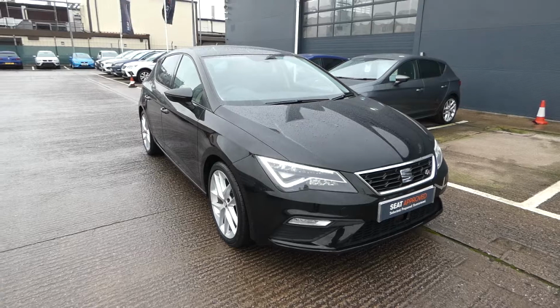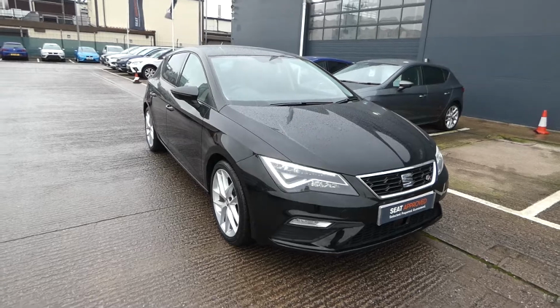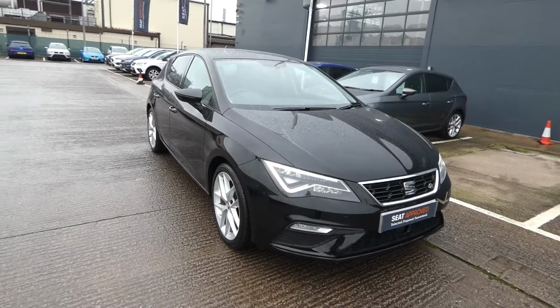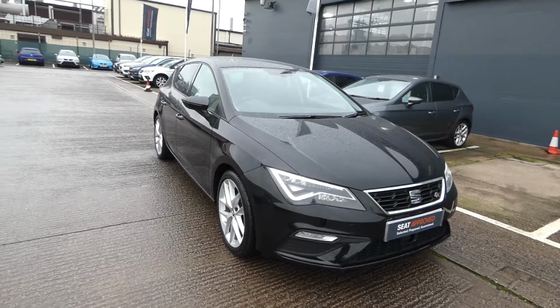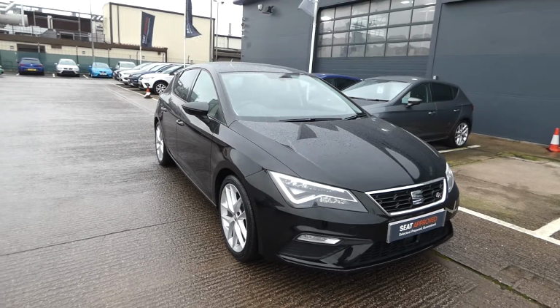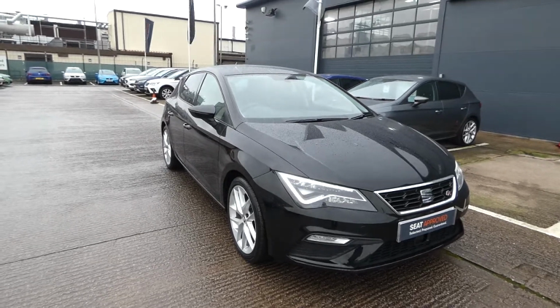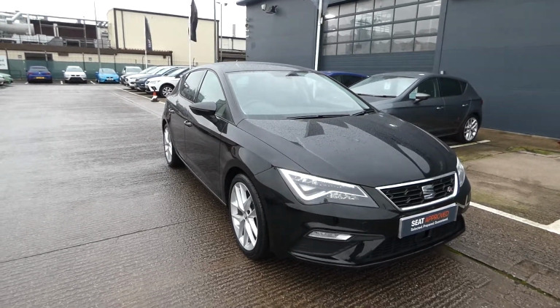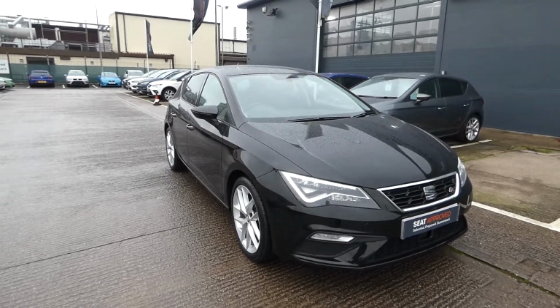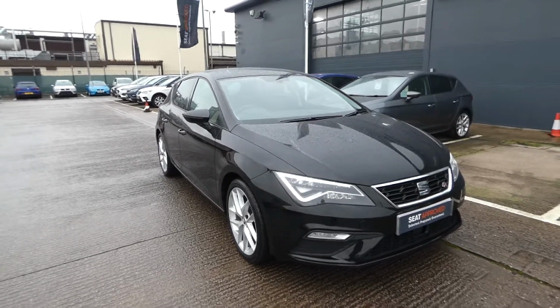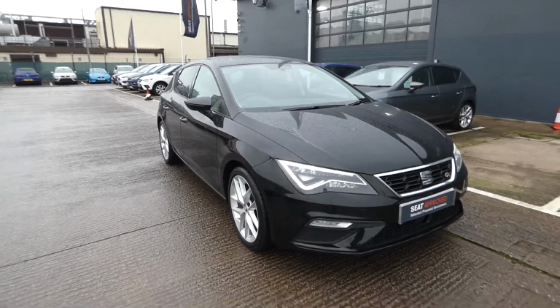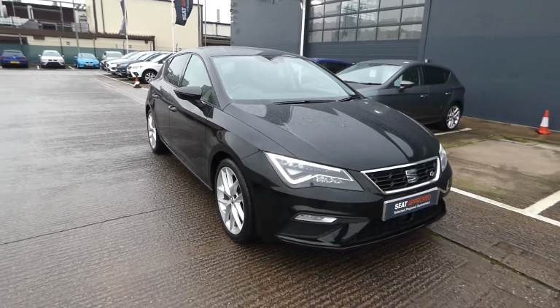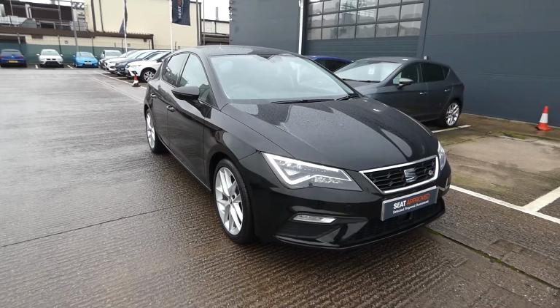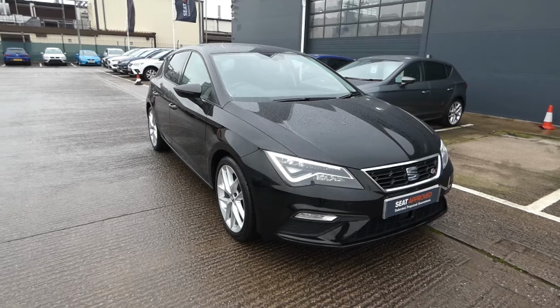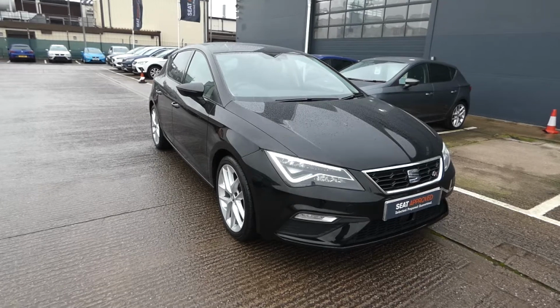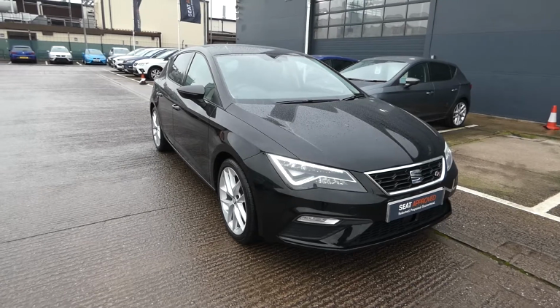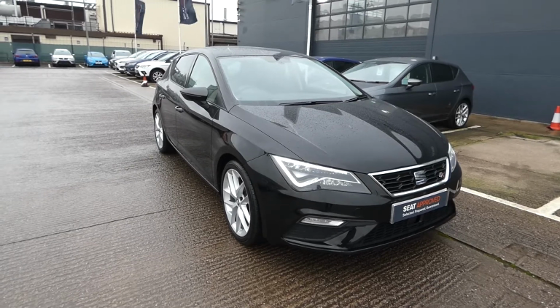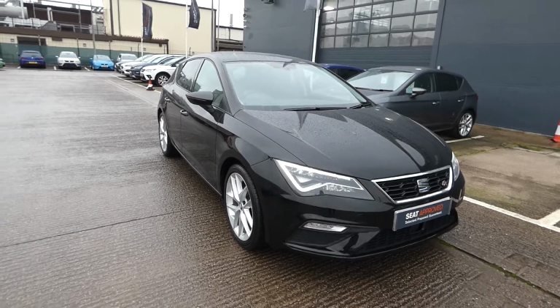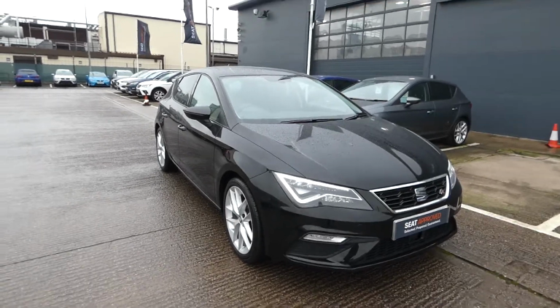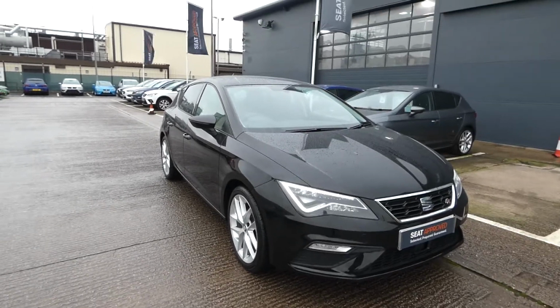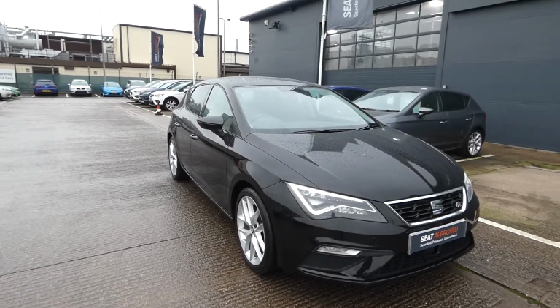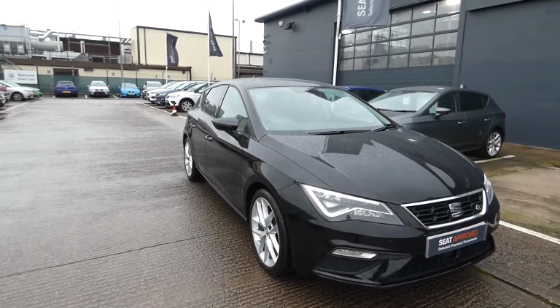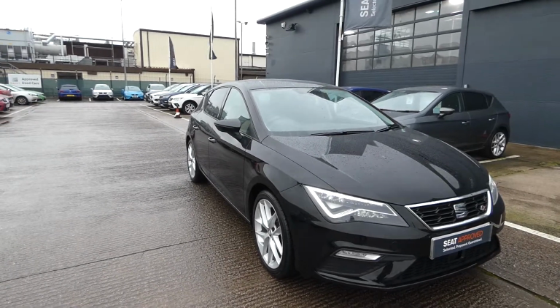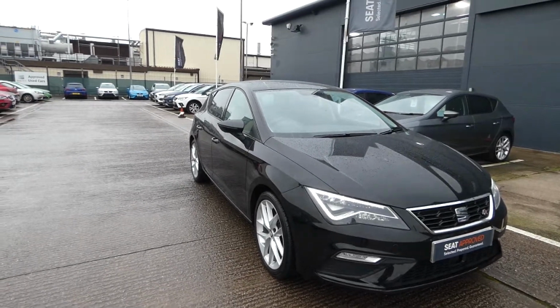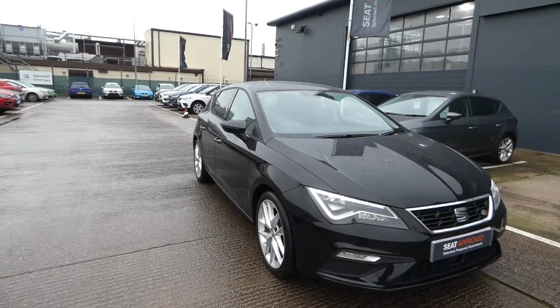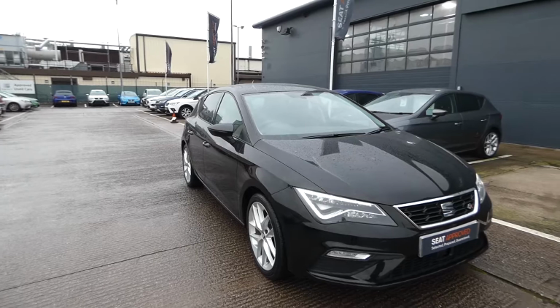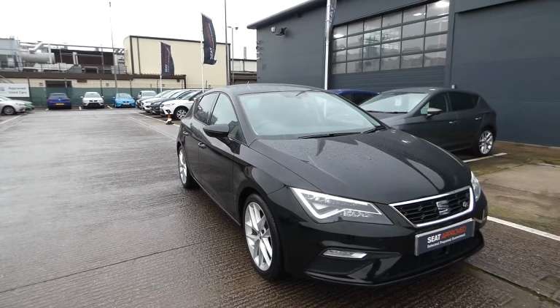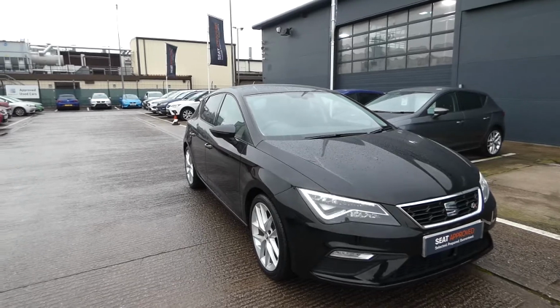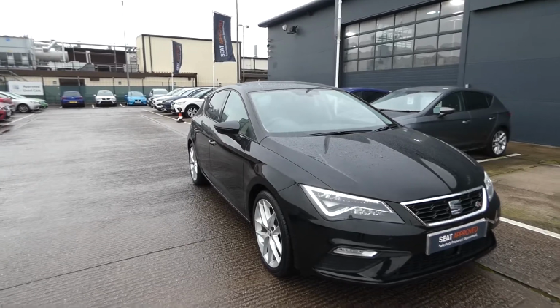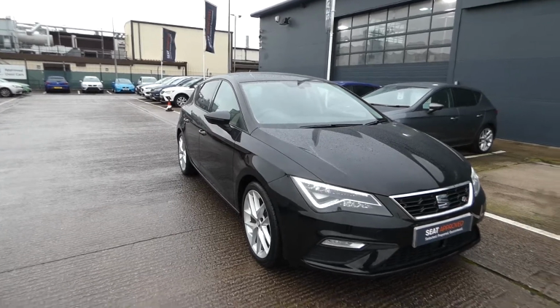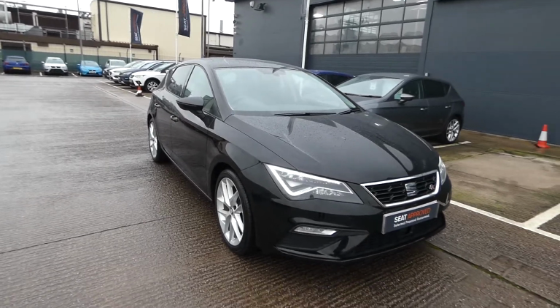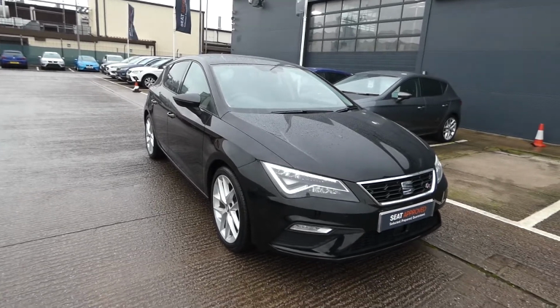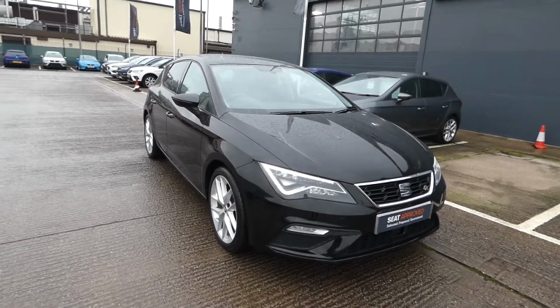Hi and welcome to Crew of SEAT. This is a quick video tour of this new approved used Leon in our stock. This is the SEAT Leon hatchback 1.4 TSI, it's a 125 FR and it's a FR technology vehicle.